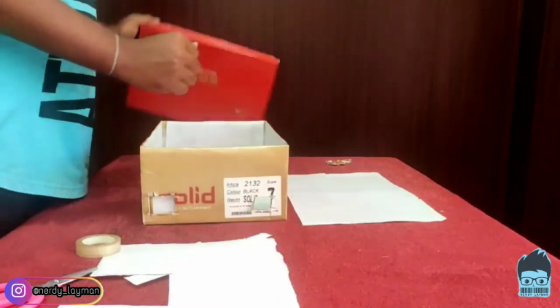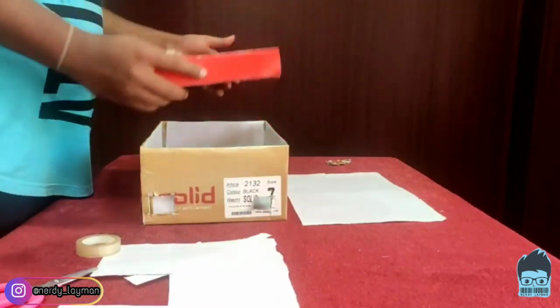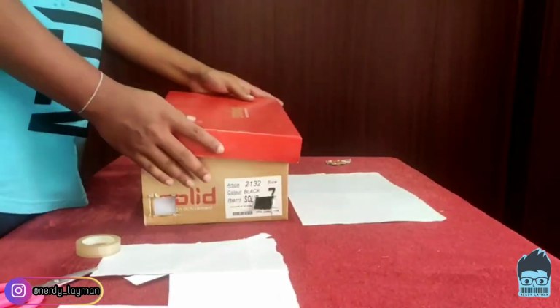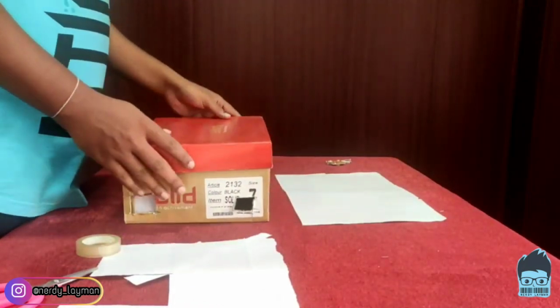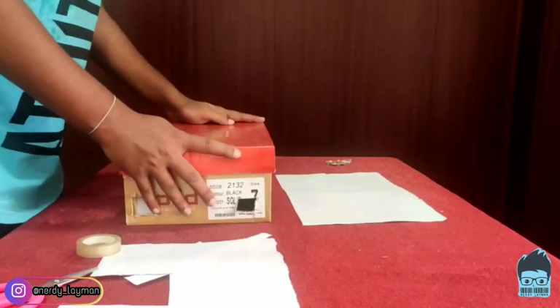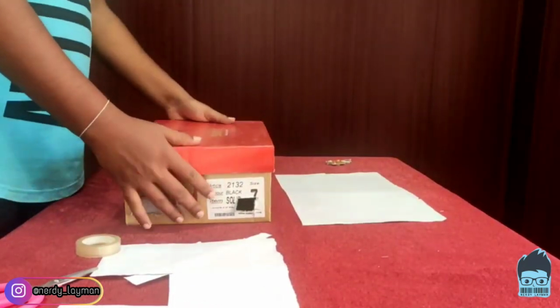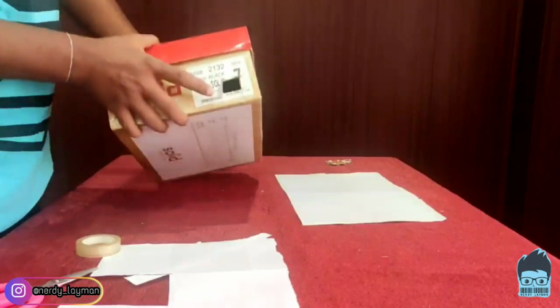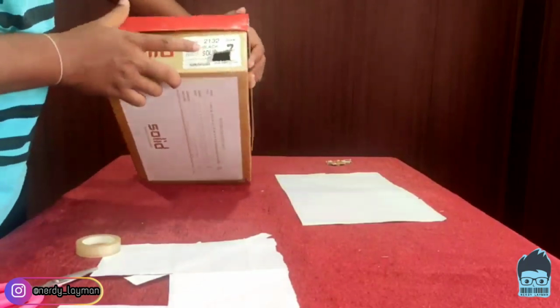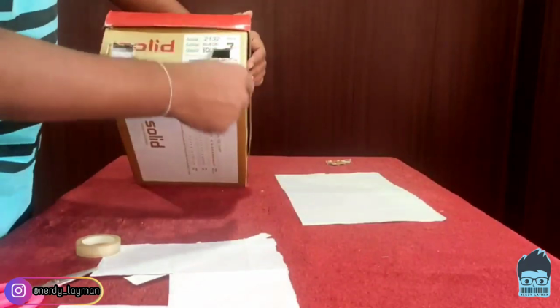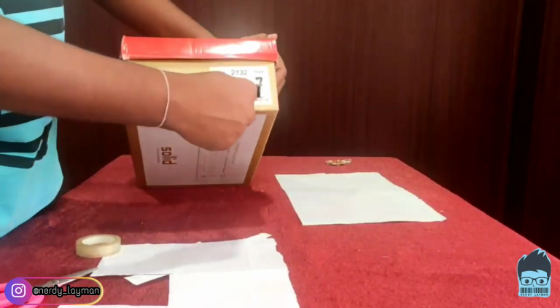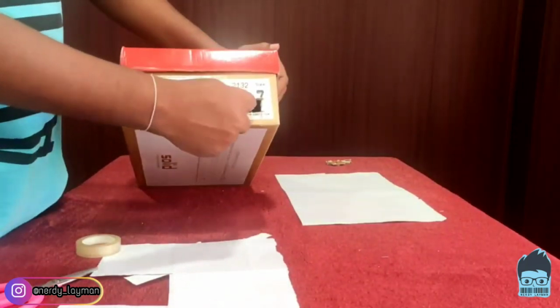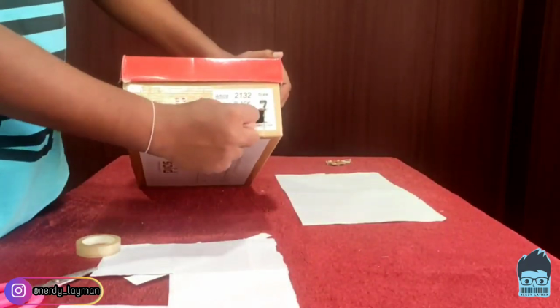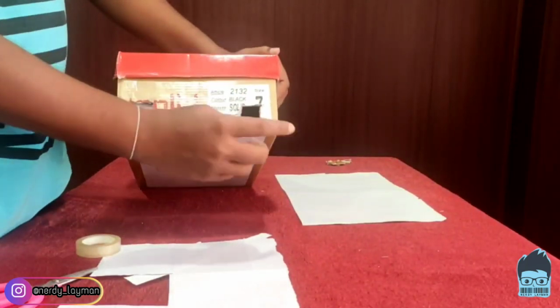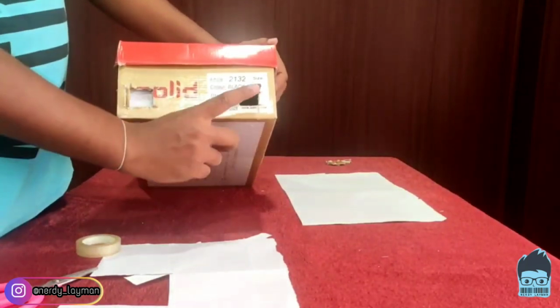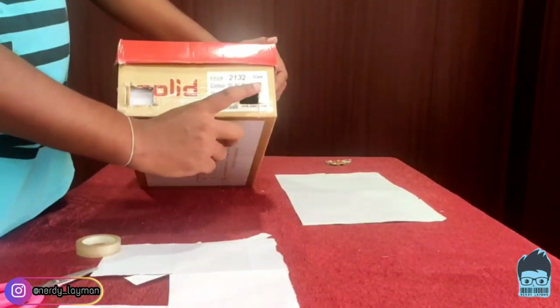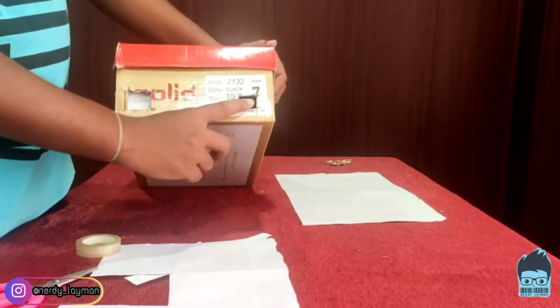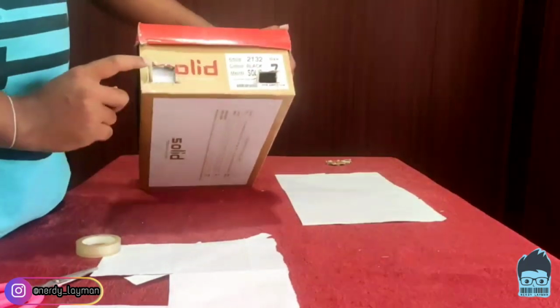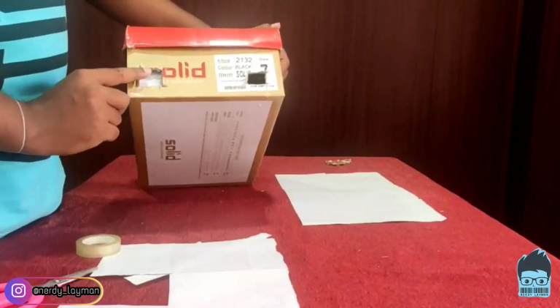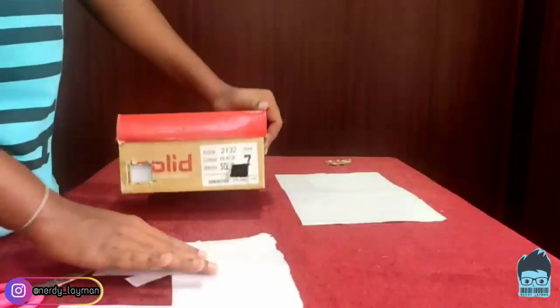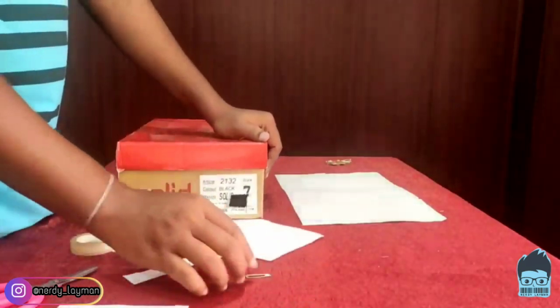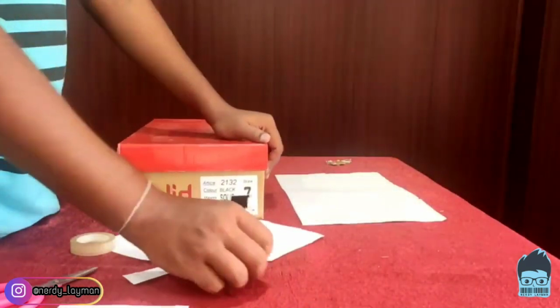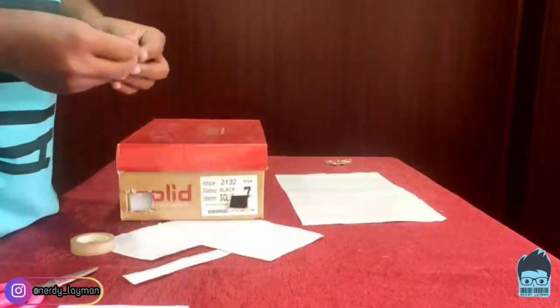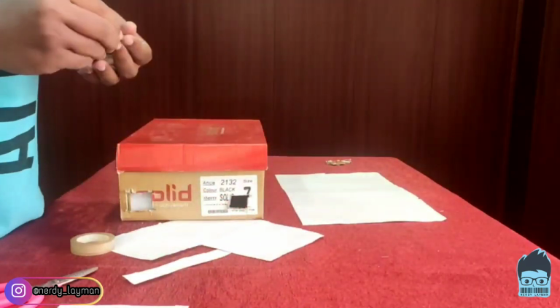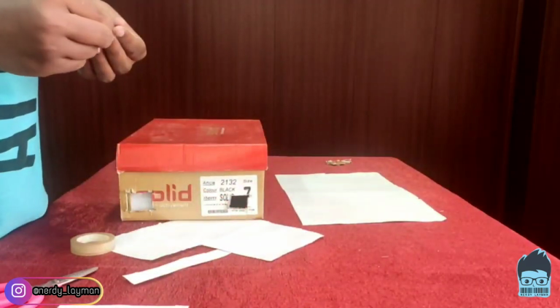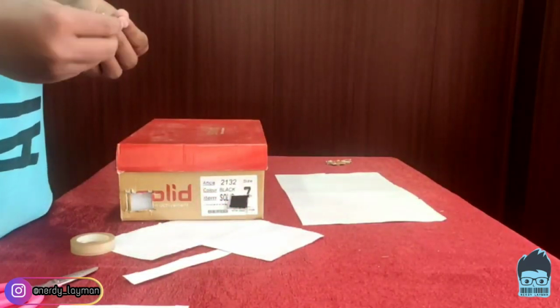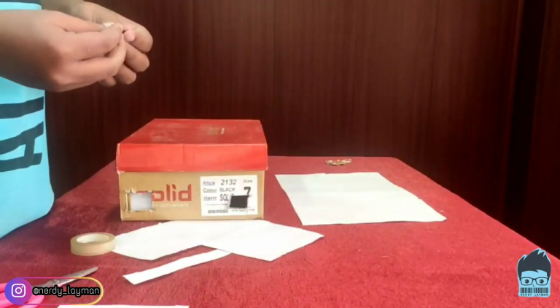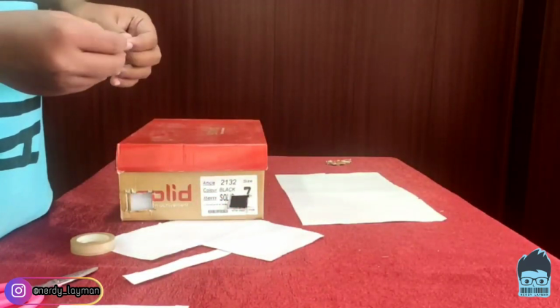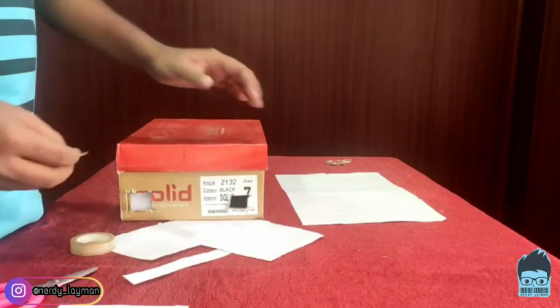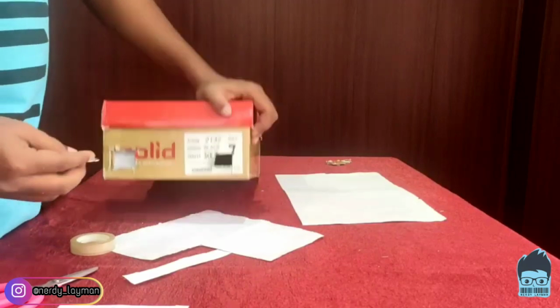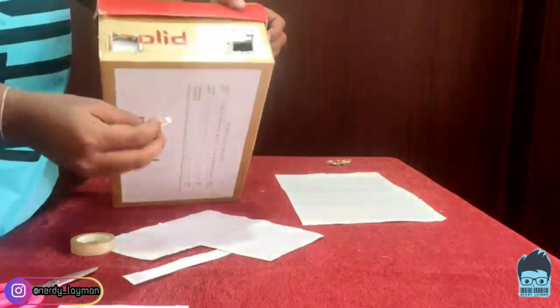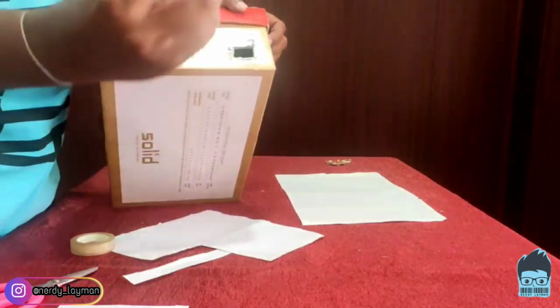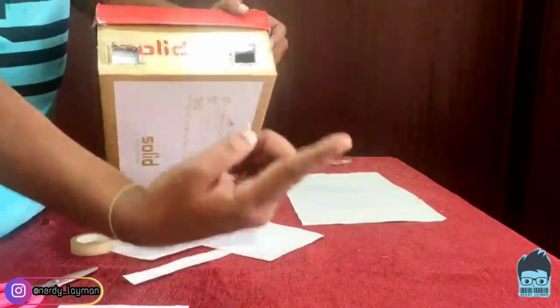So we will cover the lid and create a dark box. We are going to use one hole as our eyepiece and we are going to do something with the other hole.